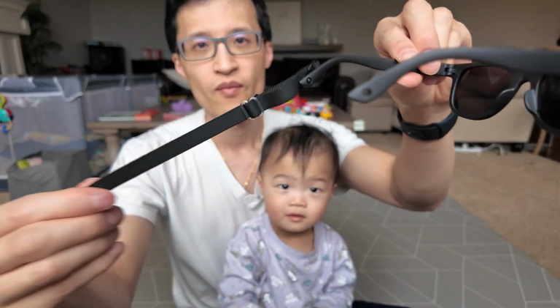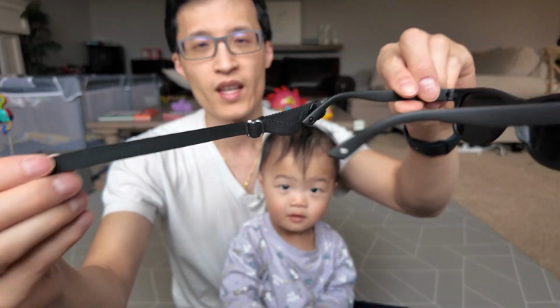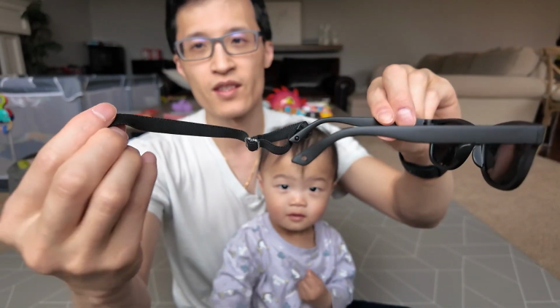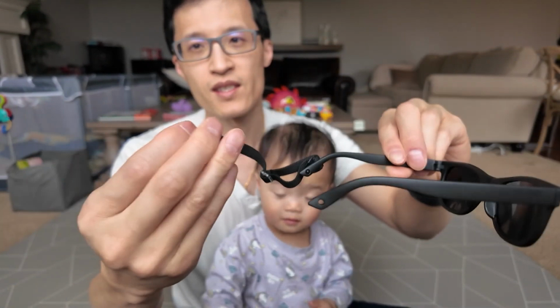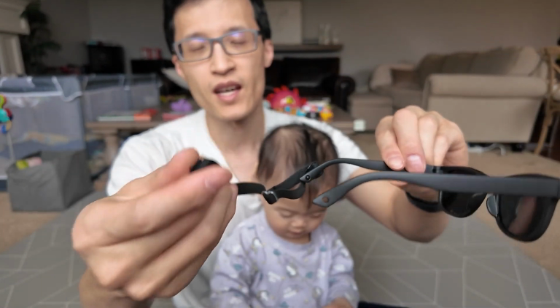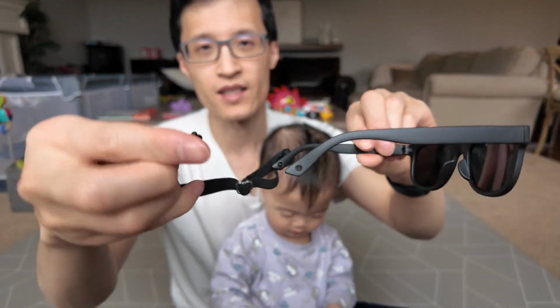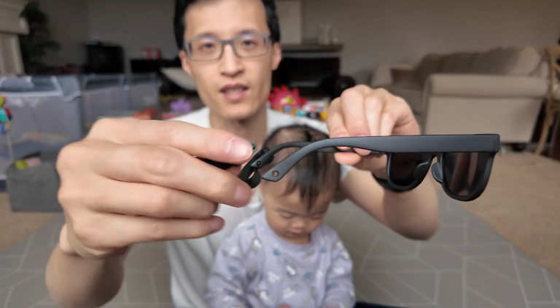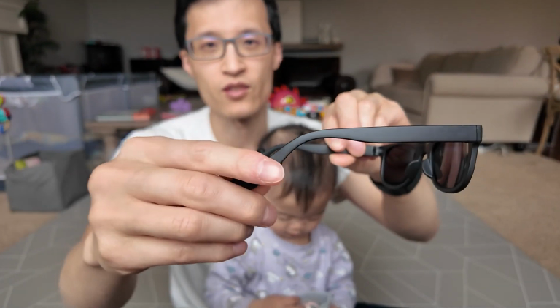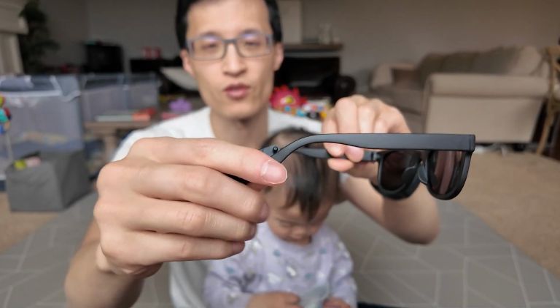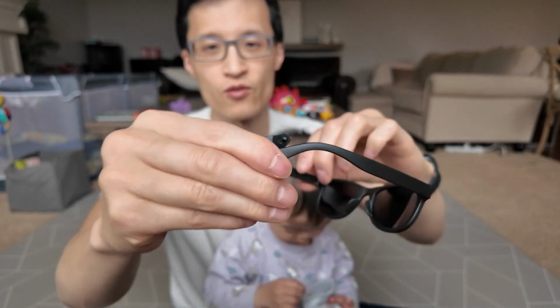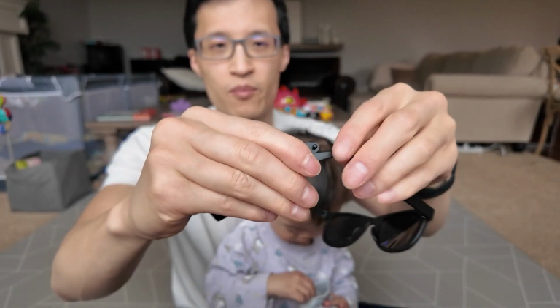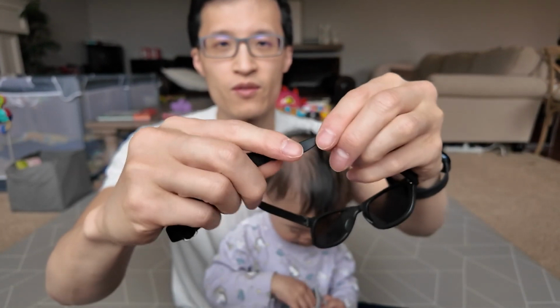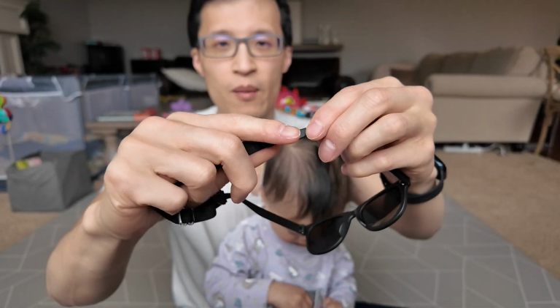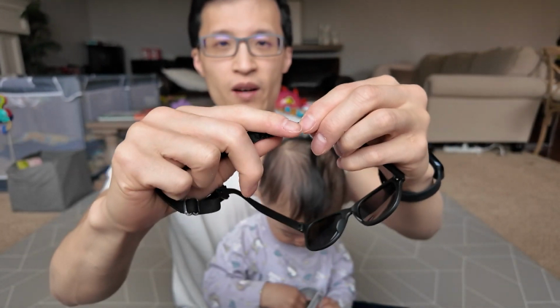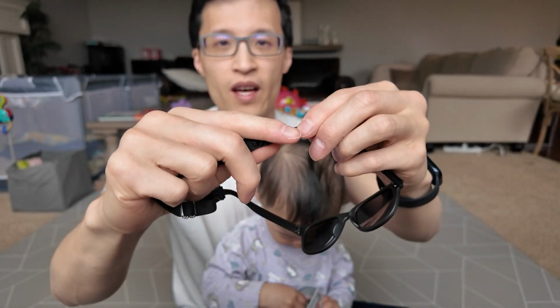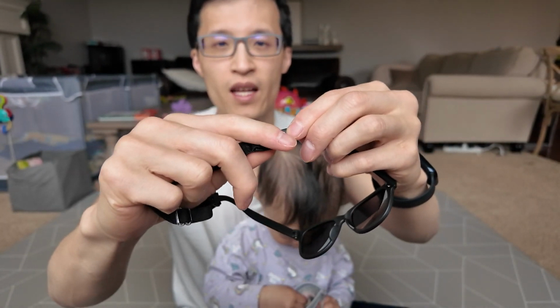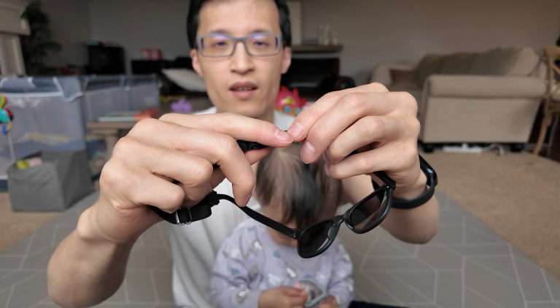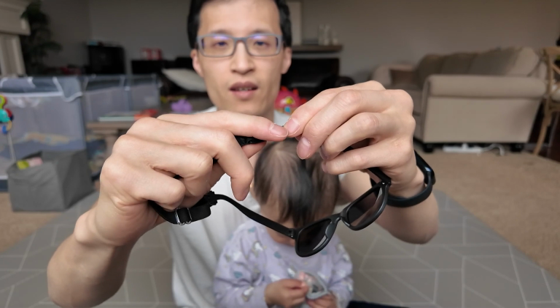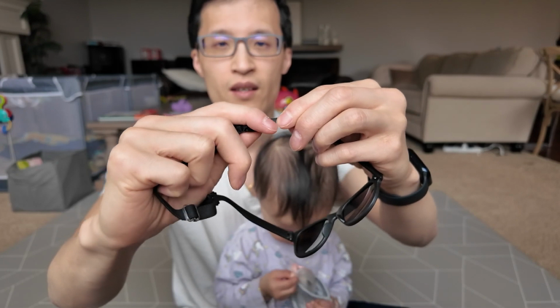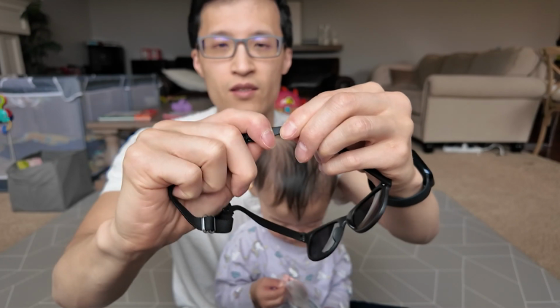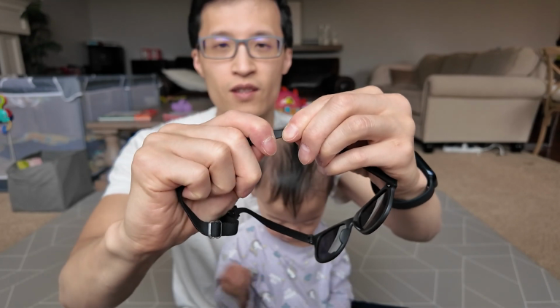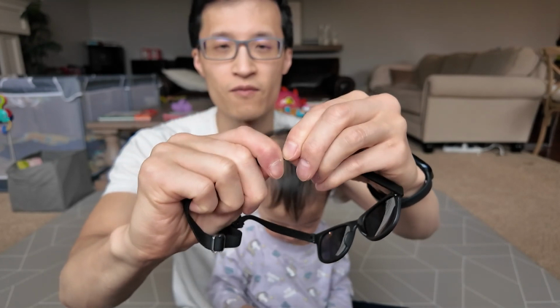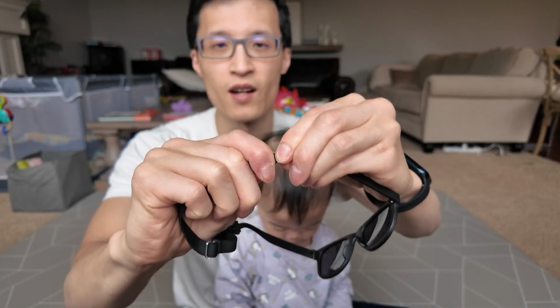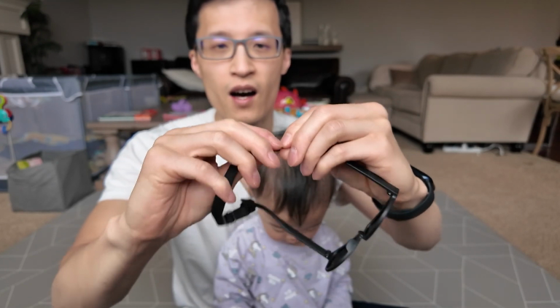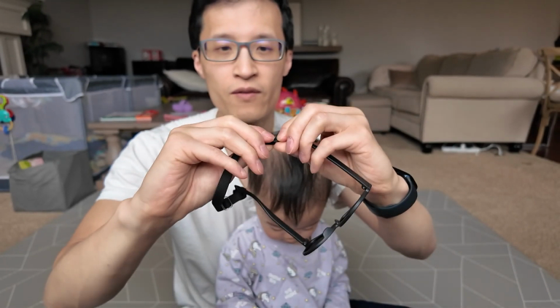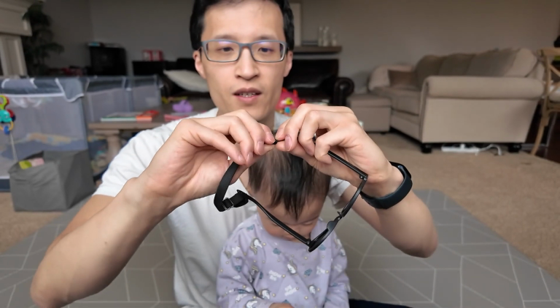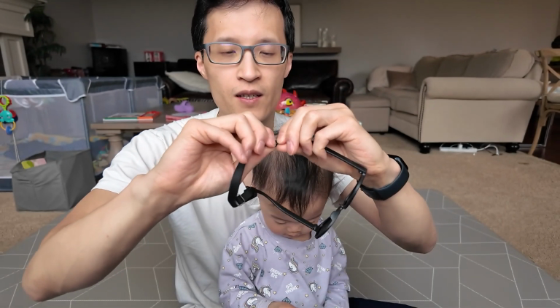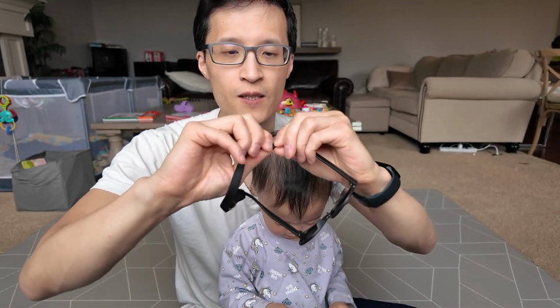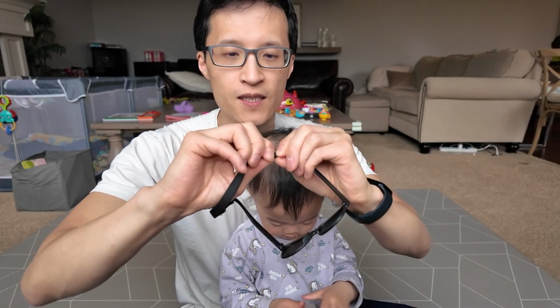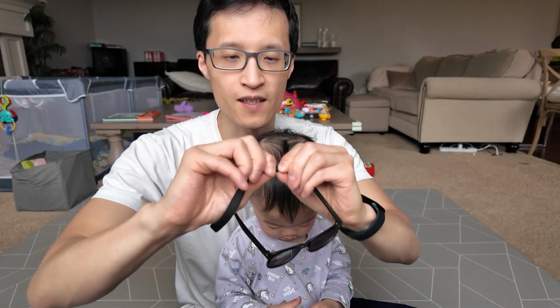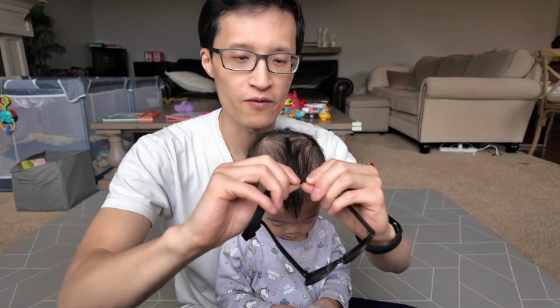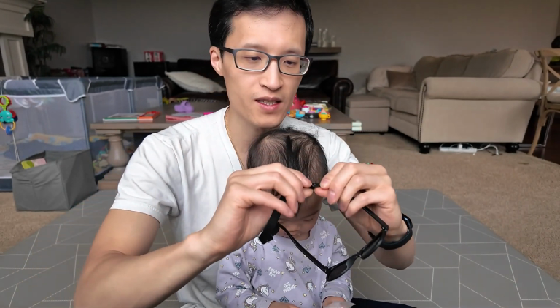As you can see, it has a strap to wrap around their head so it doesn't fall off. Stays on their face.